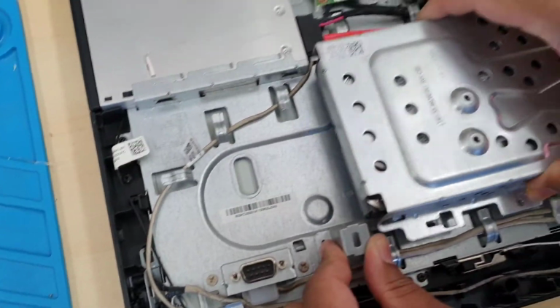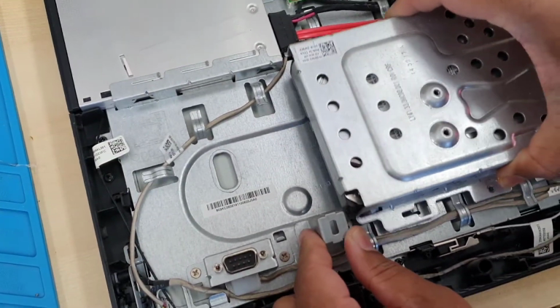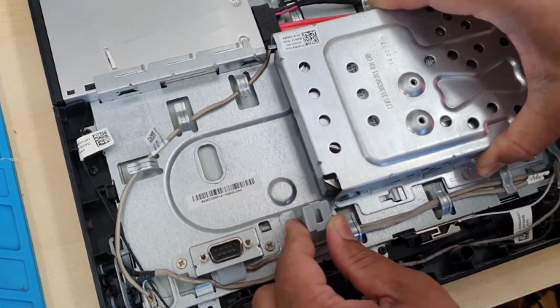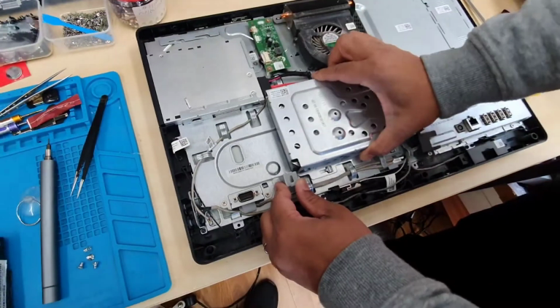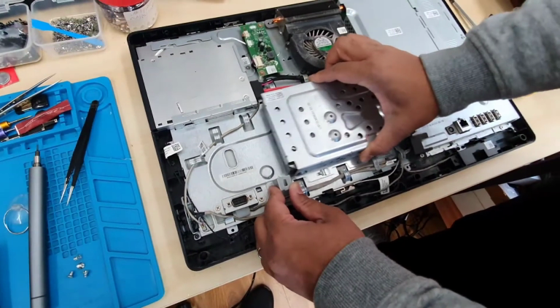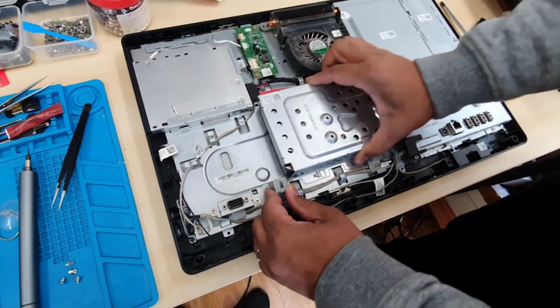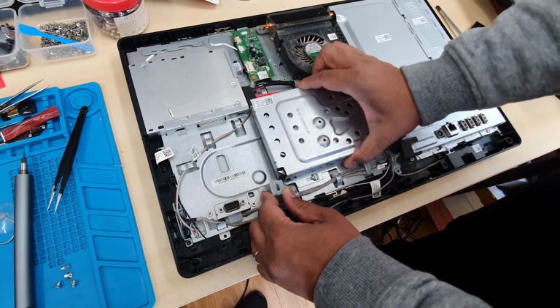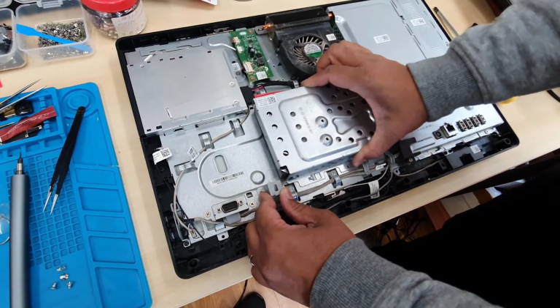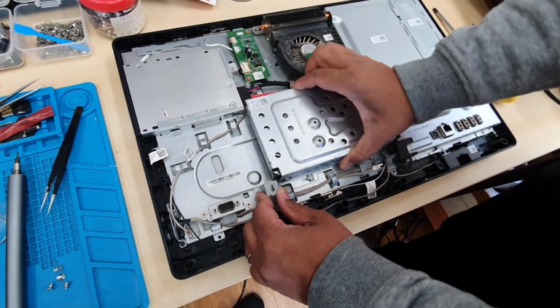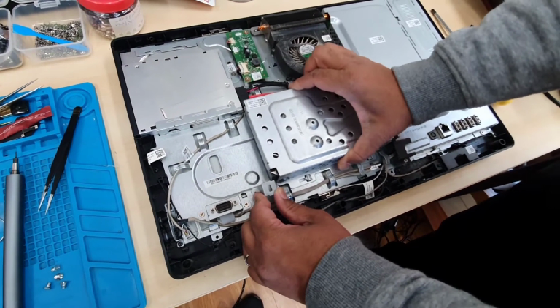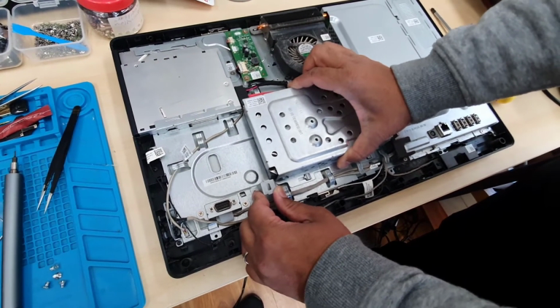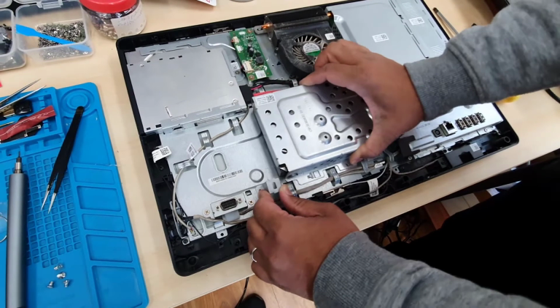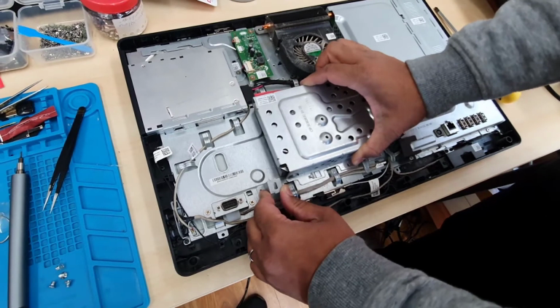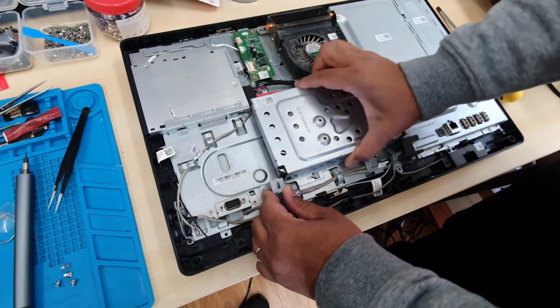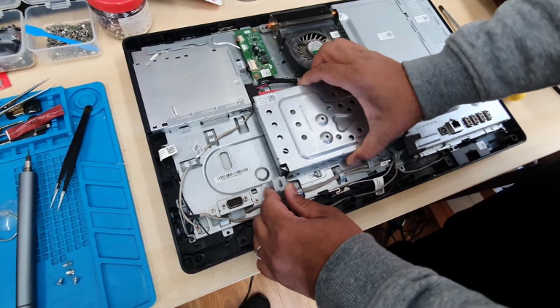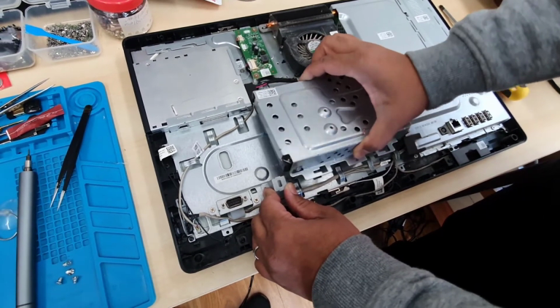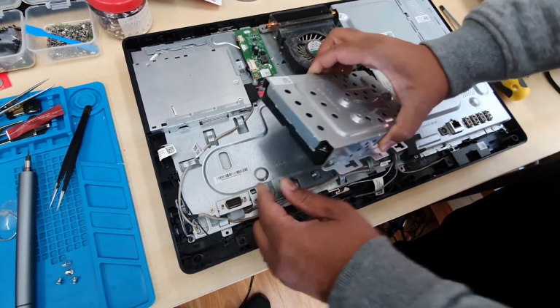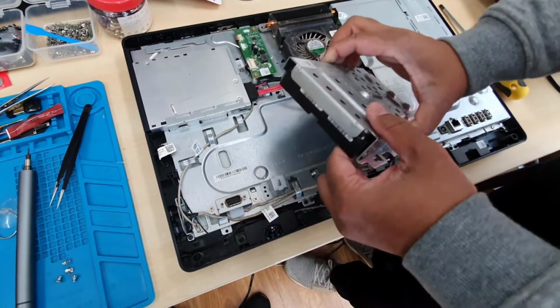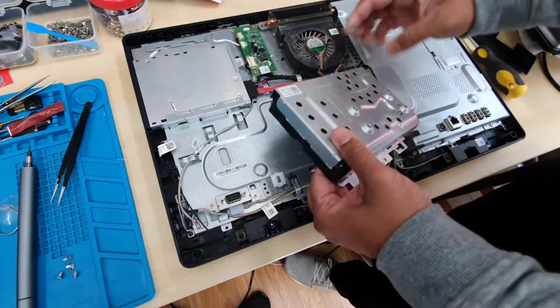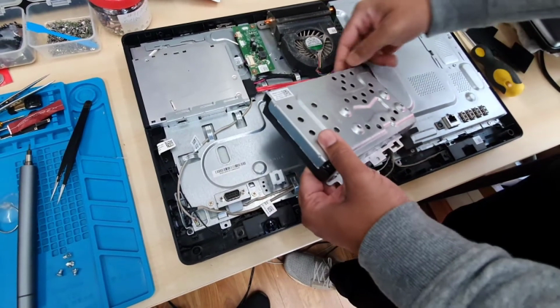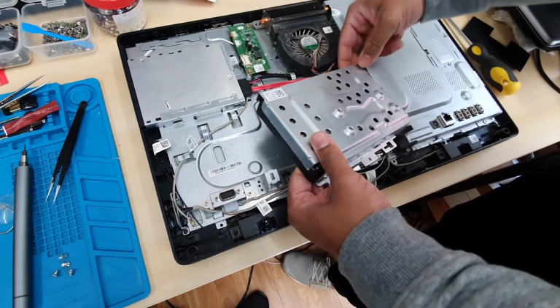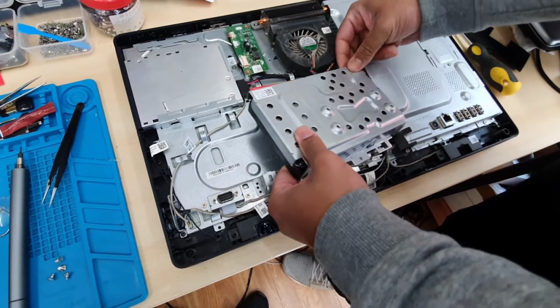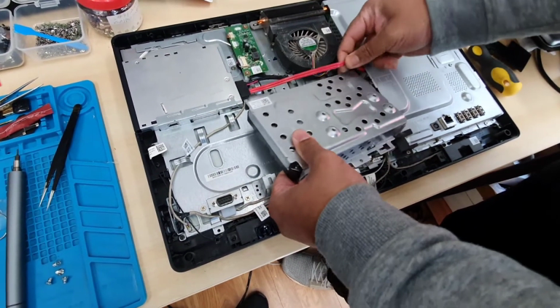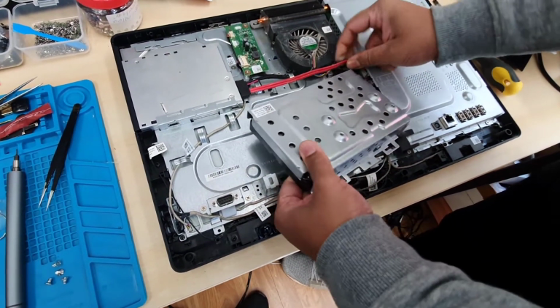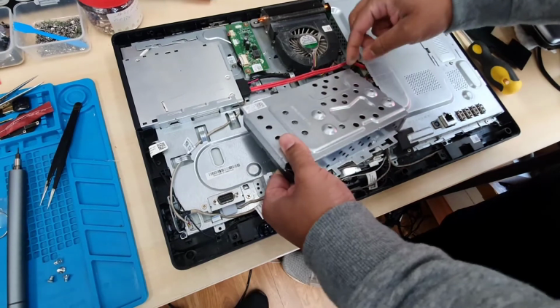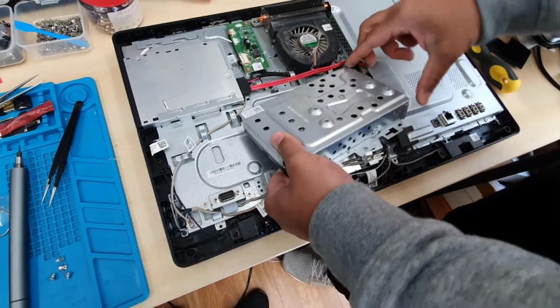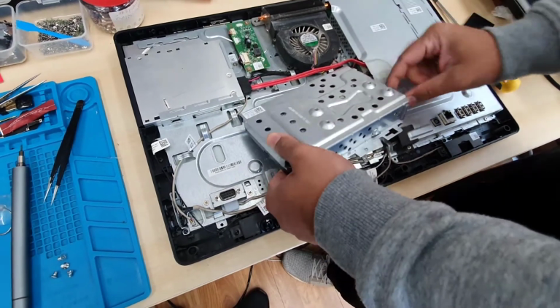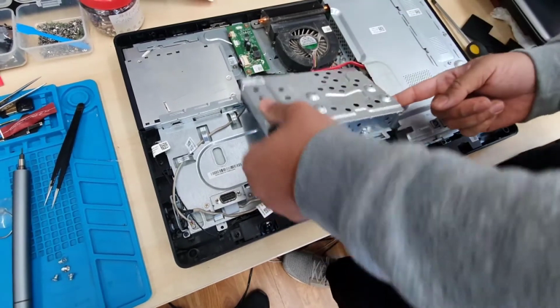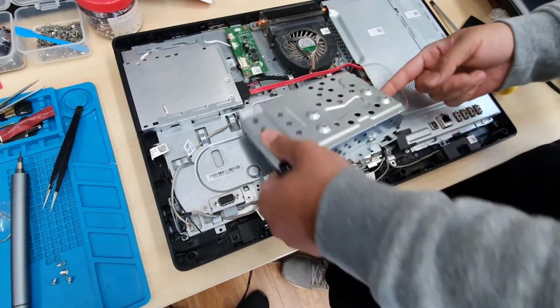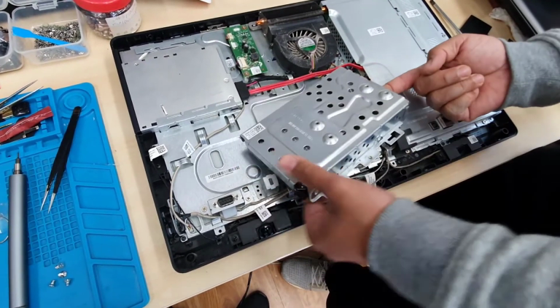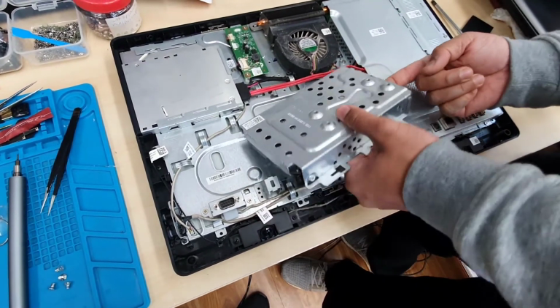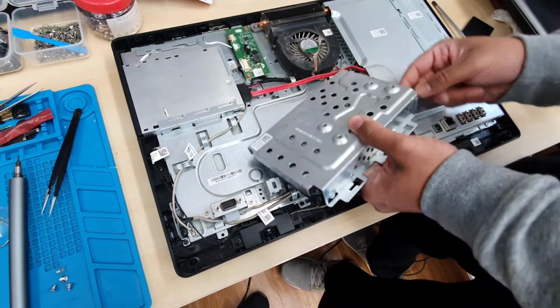If you just slide like this — unlock, then lock — so unlock it and put it upright, and you can see the connector is right here.